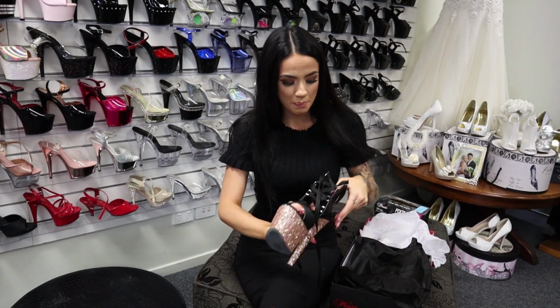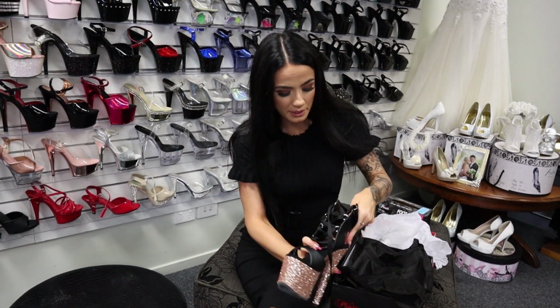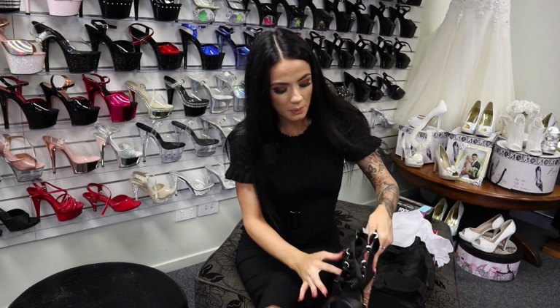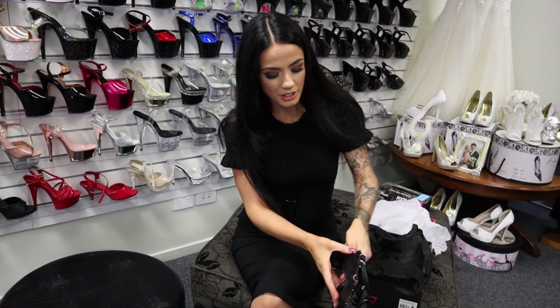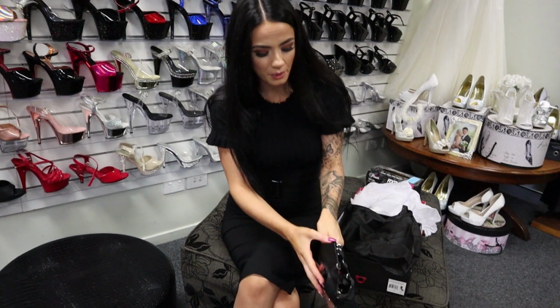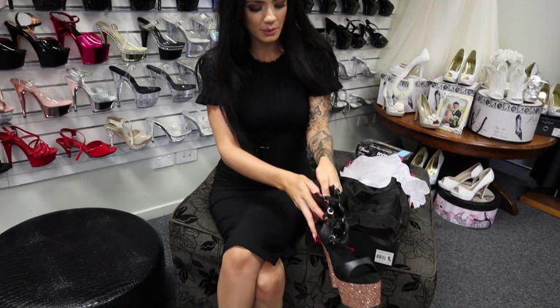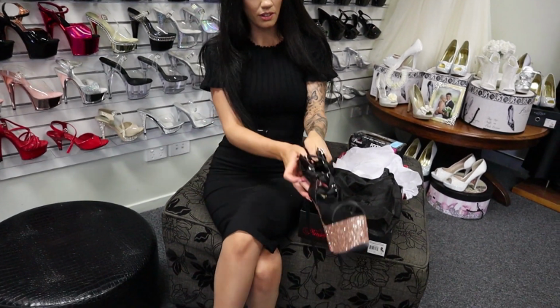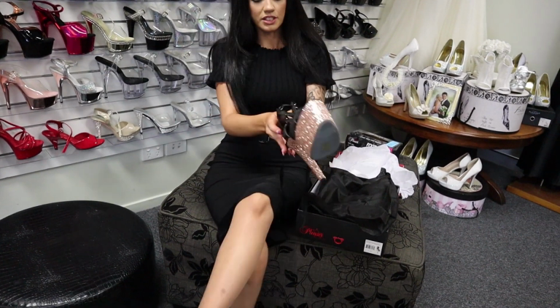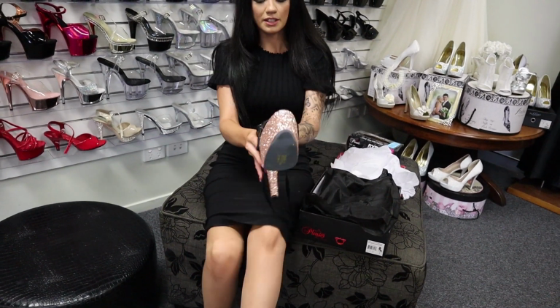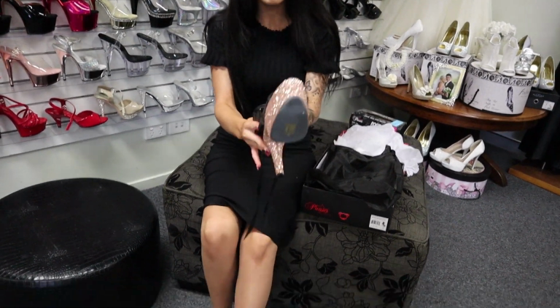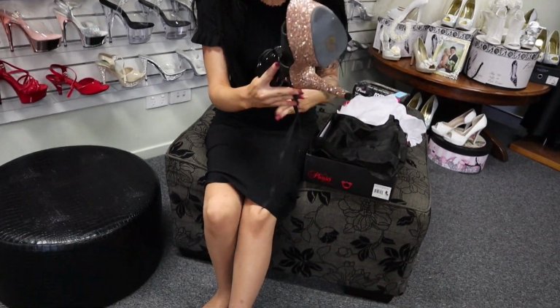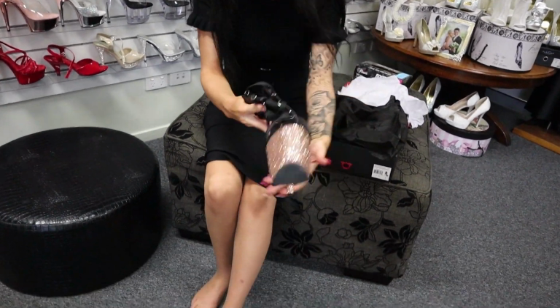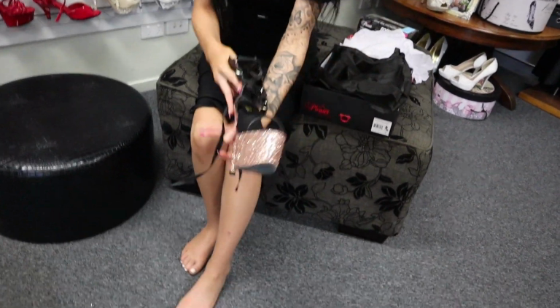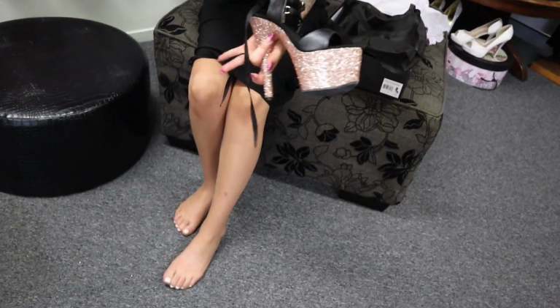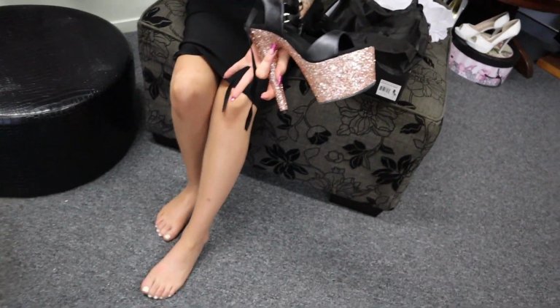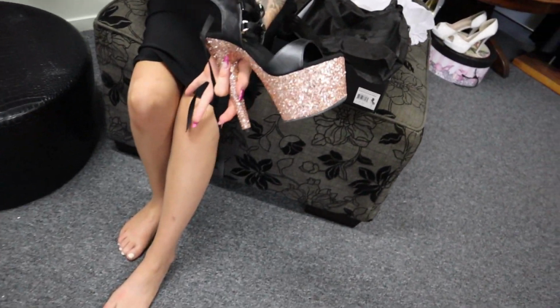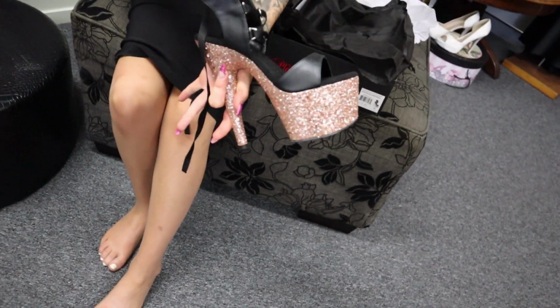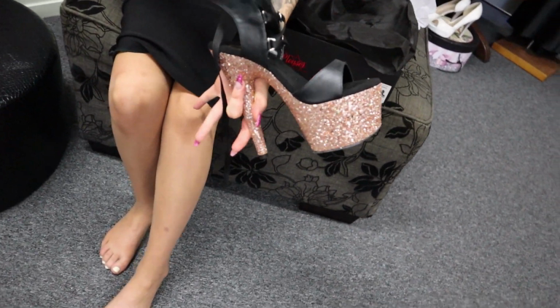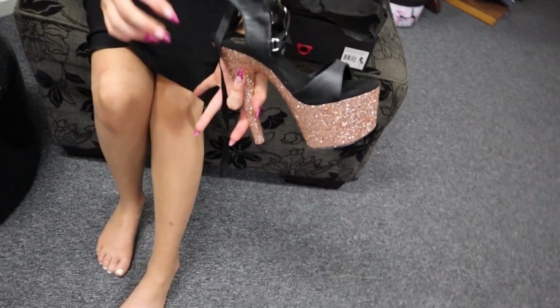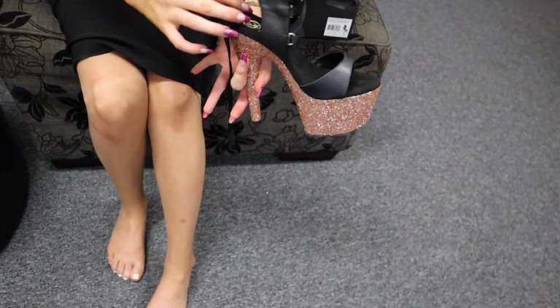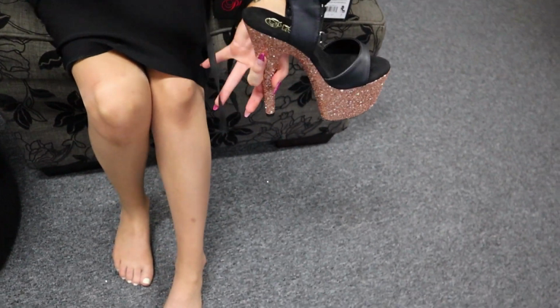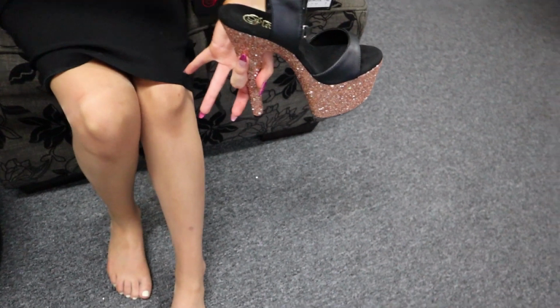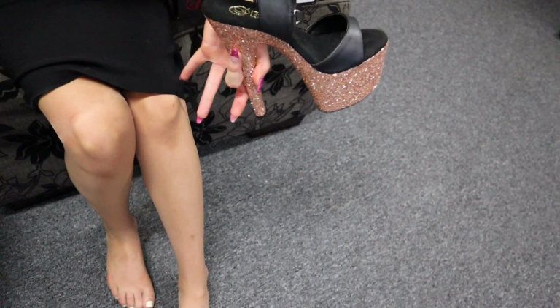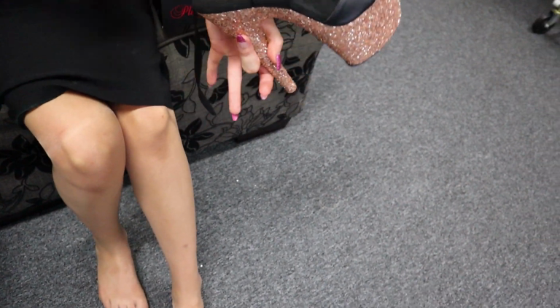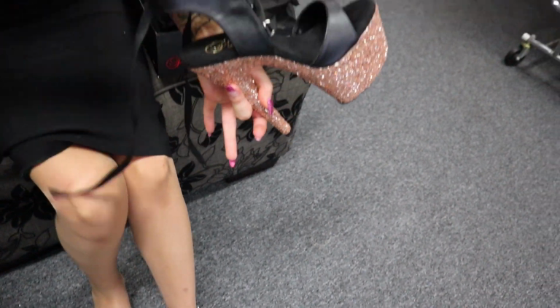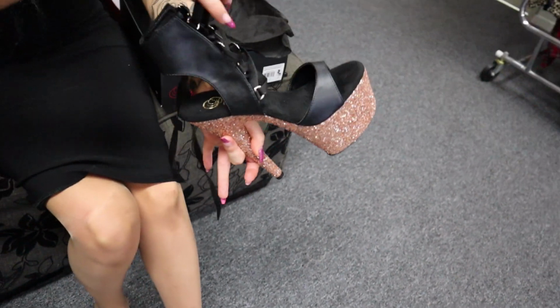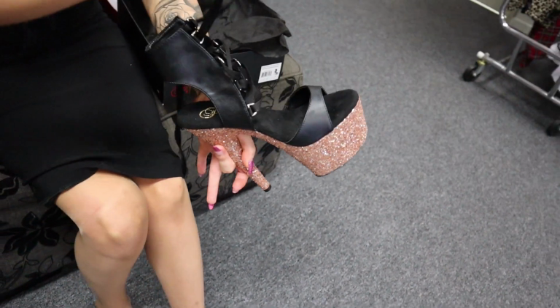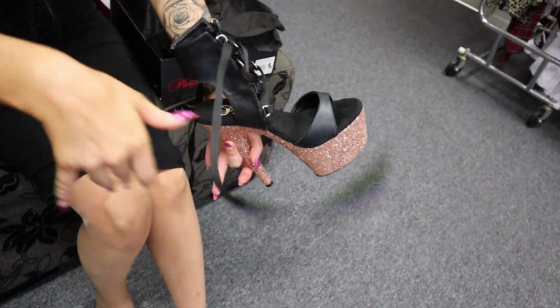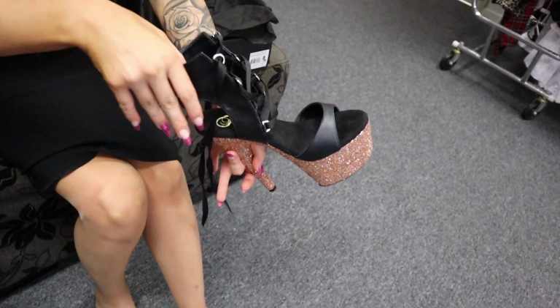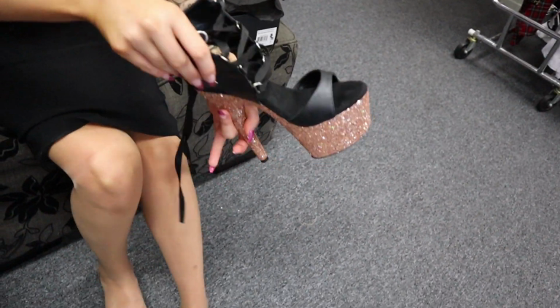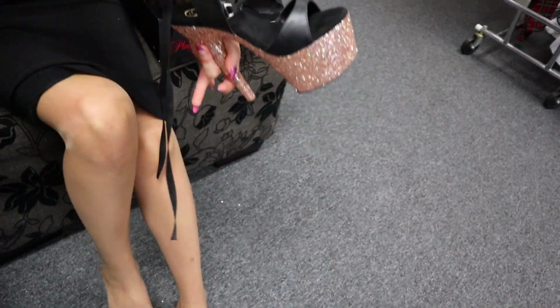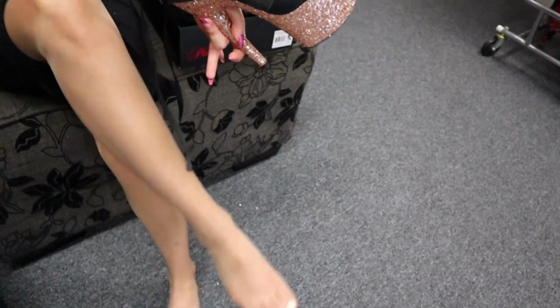Bear with me while I try to put these ones on and then tighten them up, because they're not like a normal buckle — they're lace ones. So we'll see how we go.